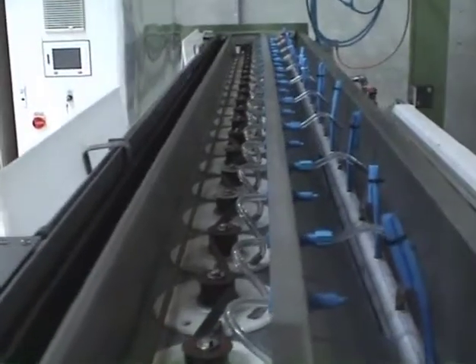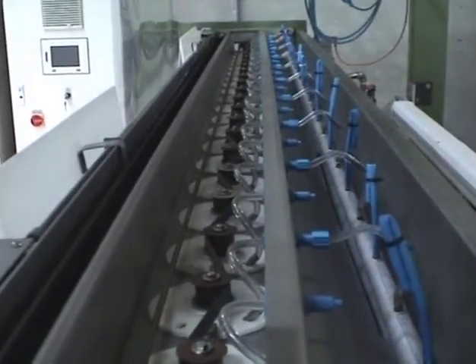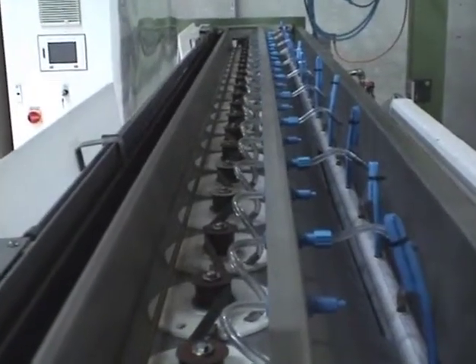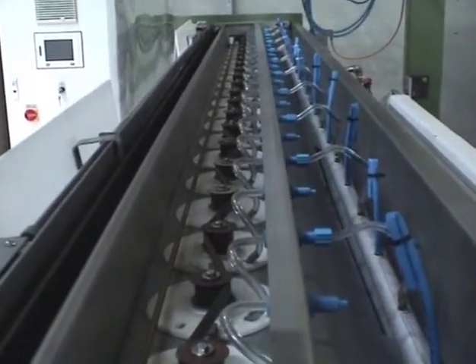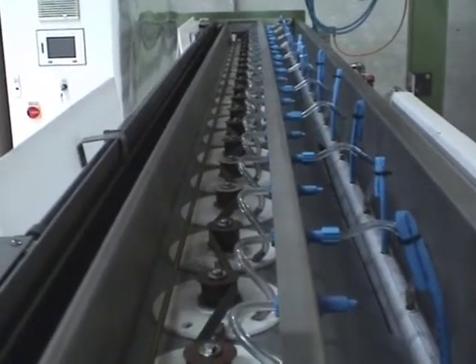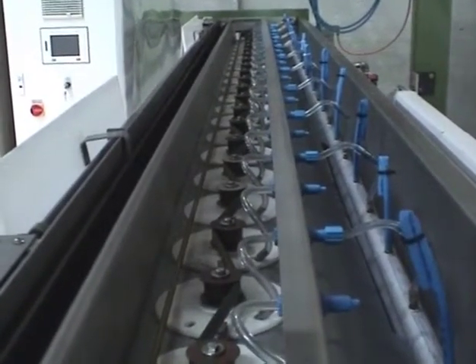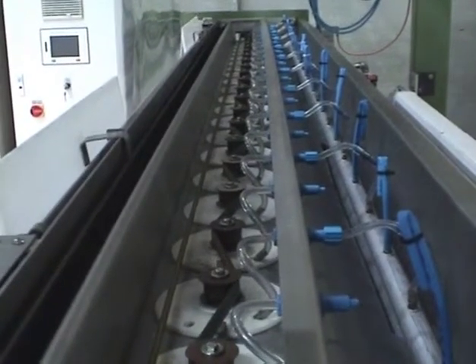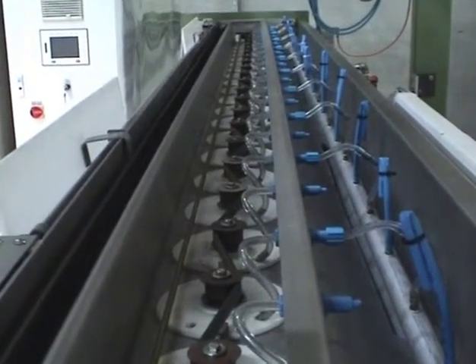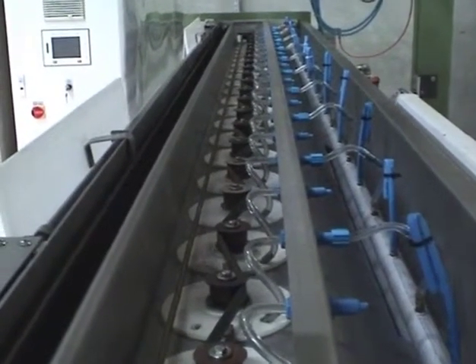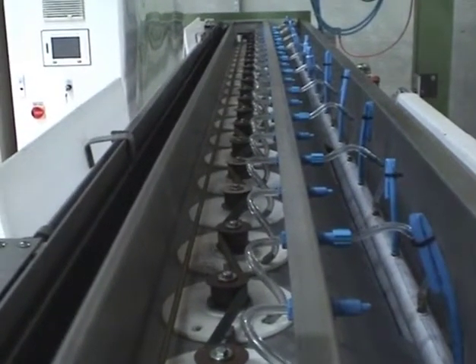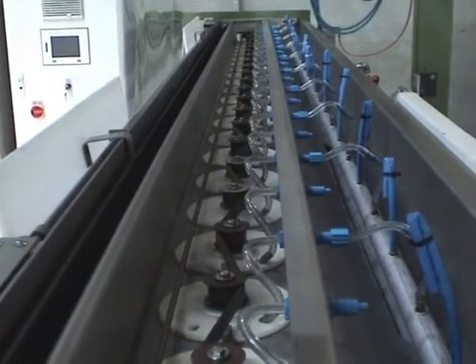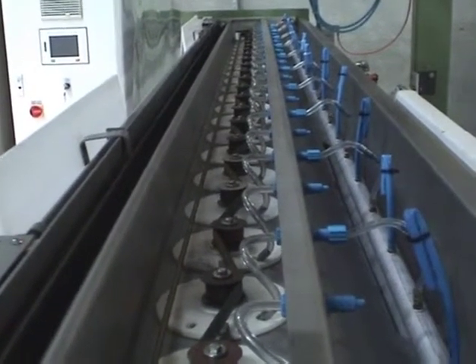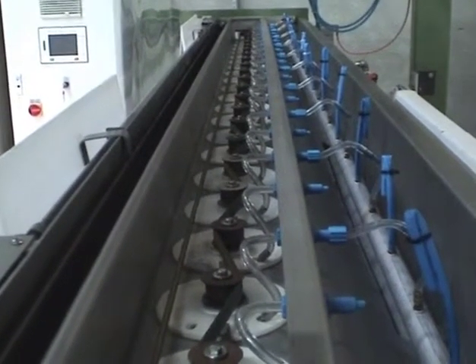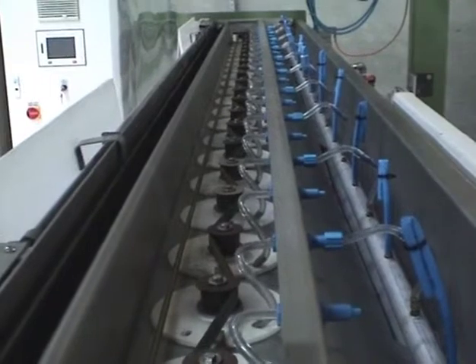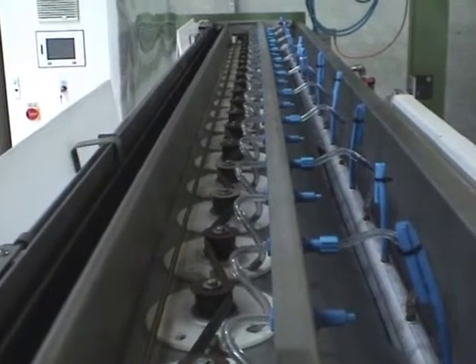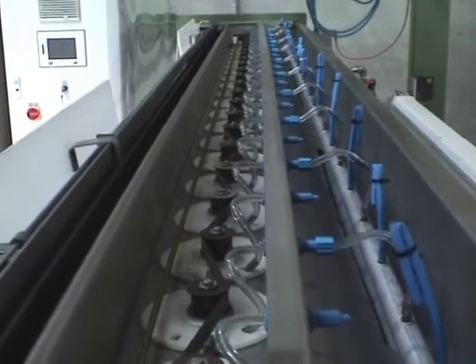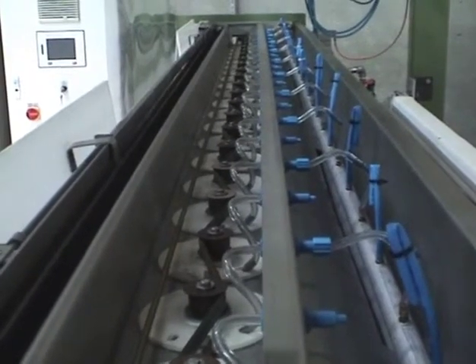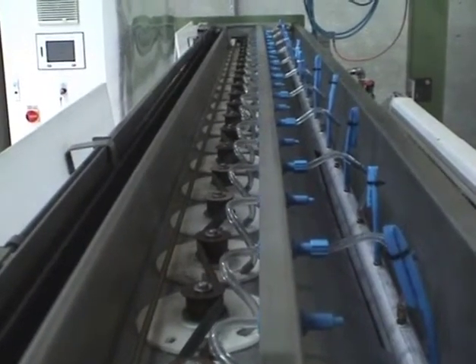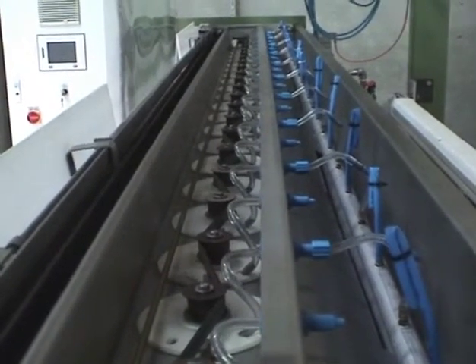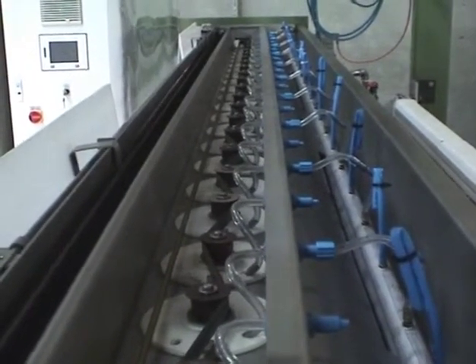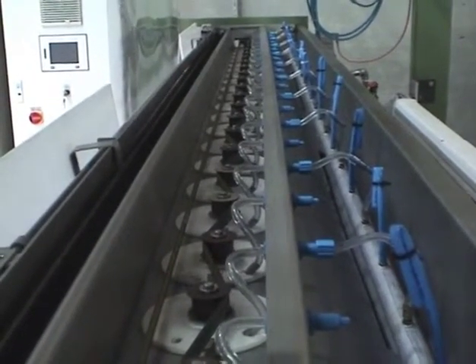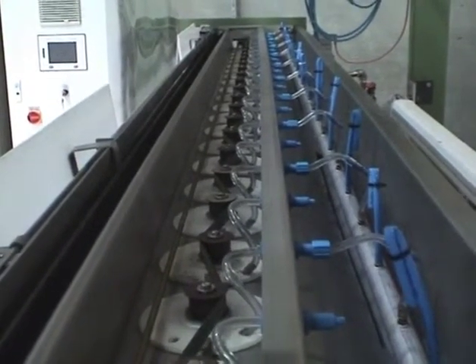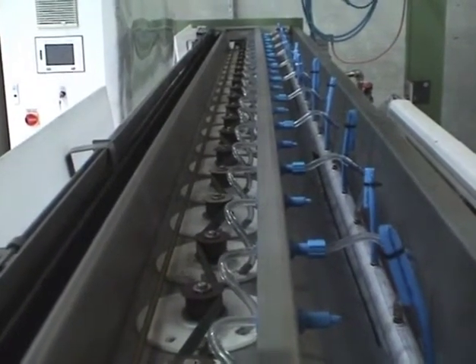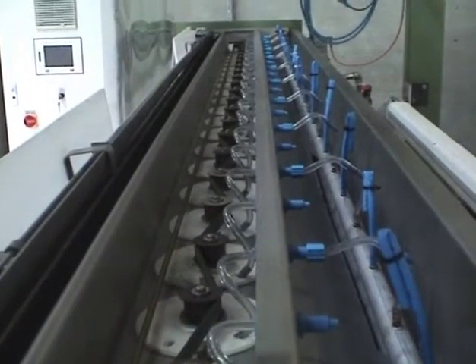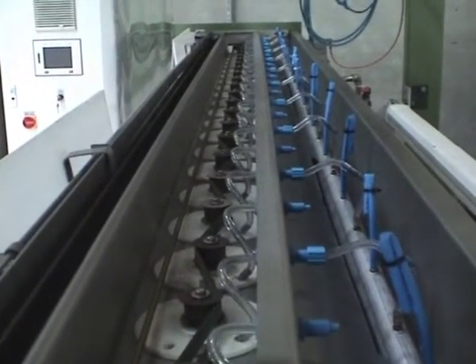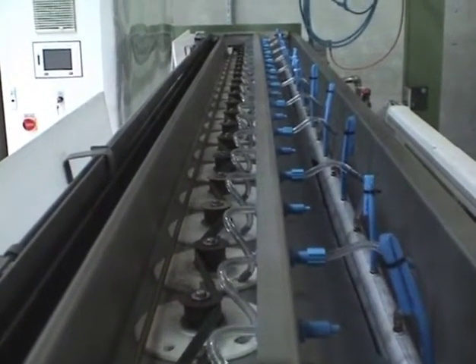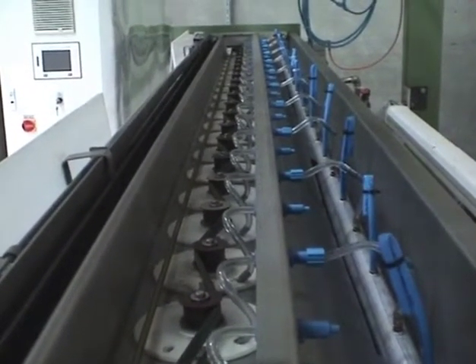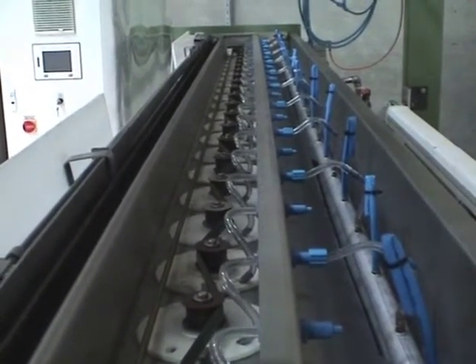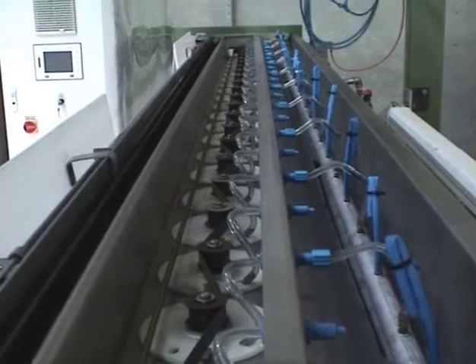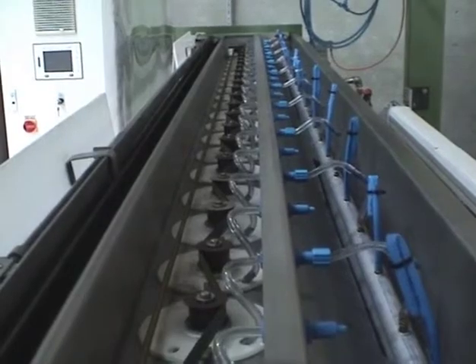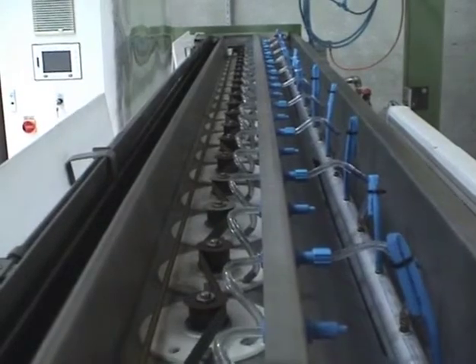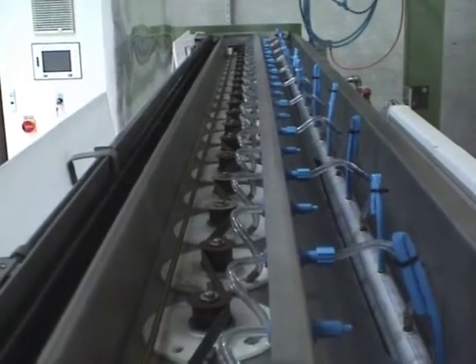Here we are looking at a series of rotors that are driven by a serpentine belt supplied by a supply pipe. For the purpose of this trial, we have left the covers of the rotor carrier off.